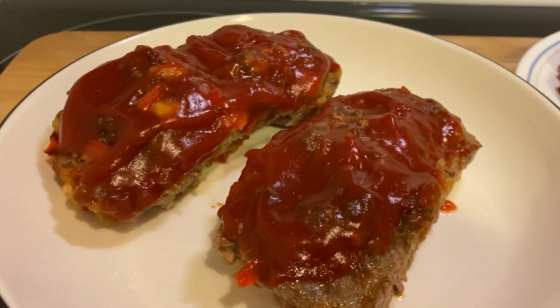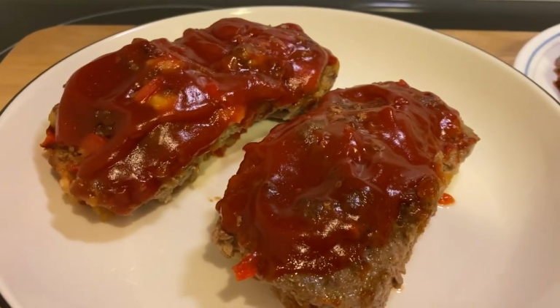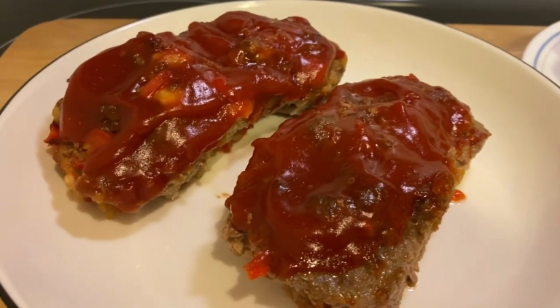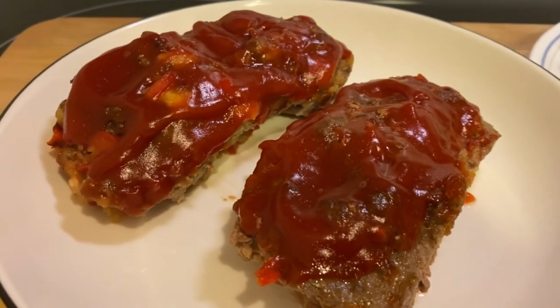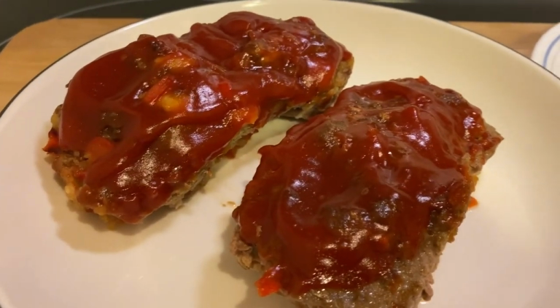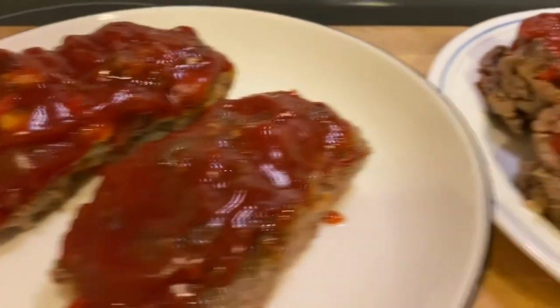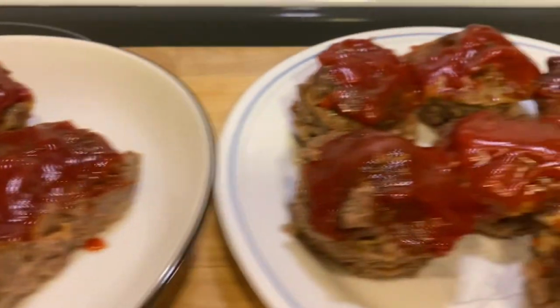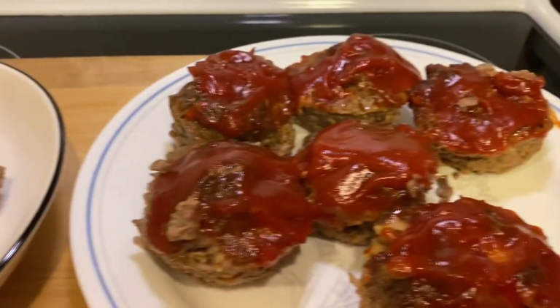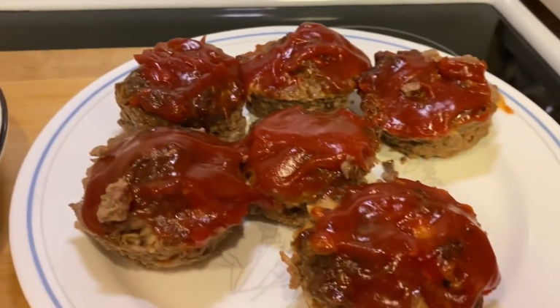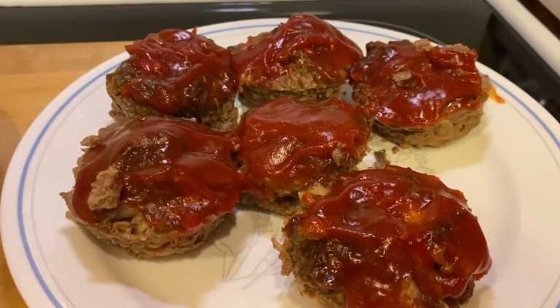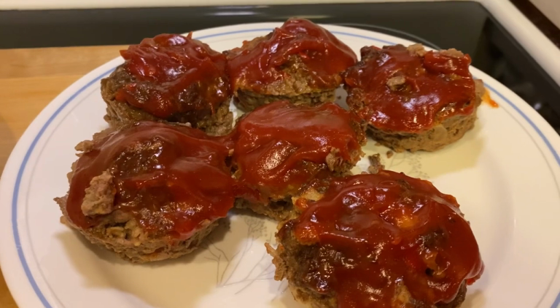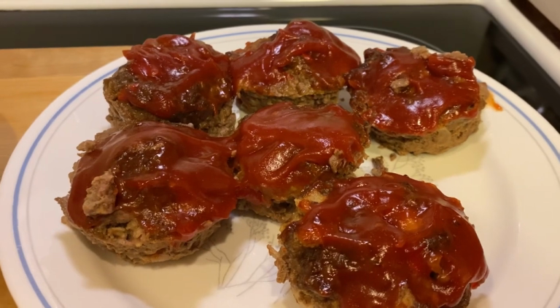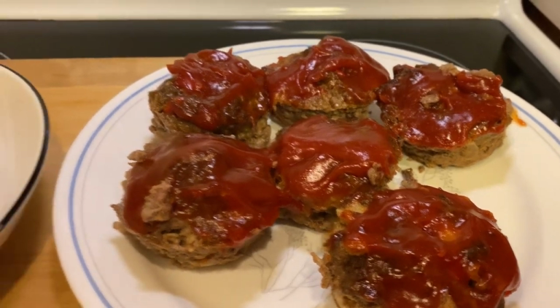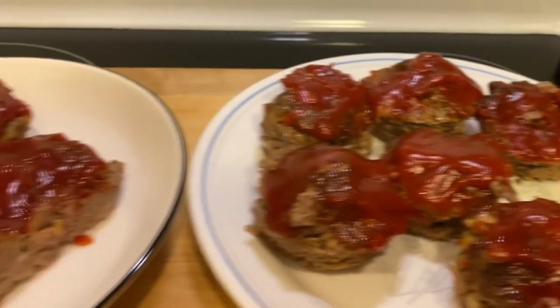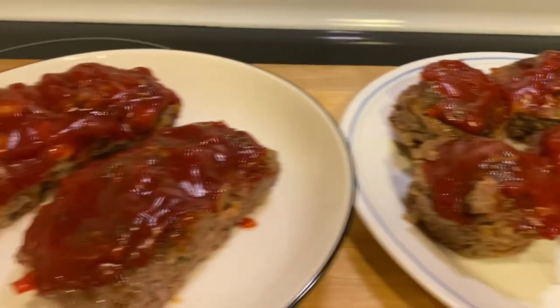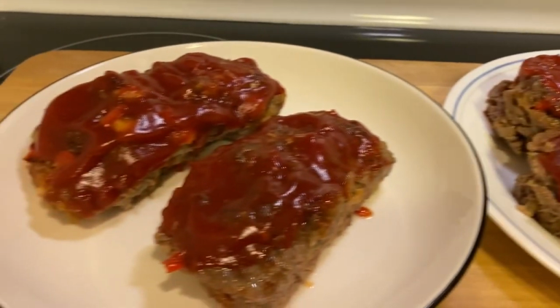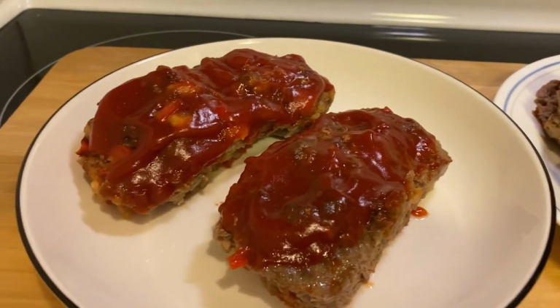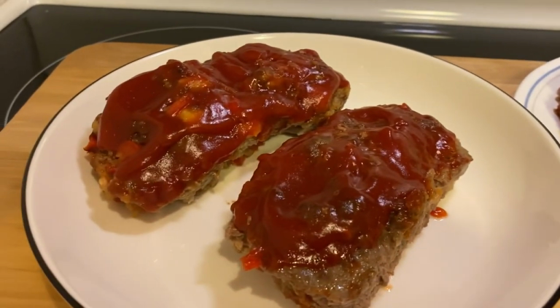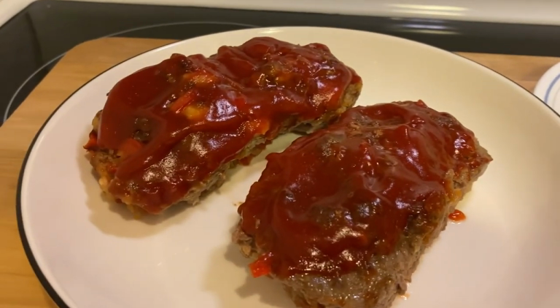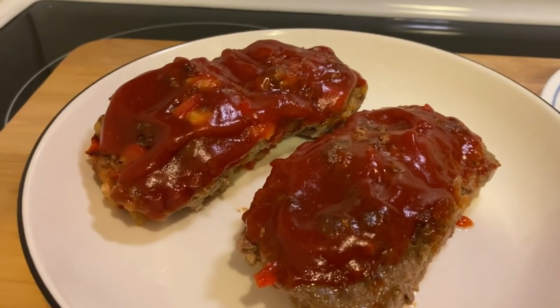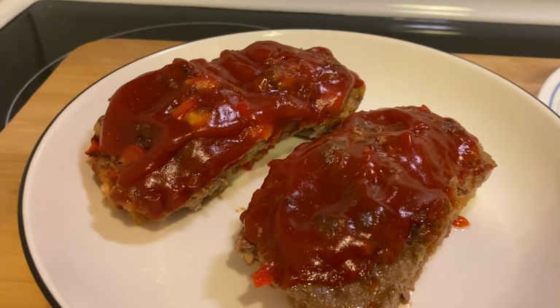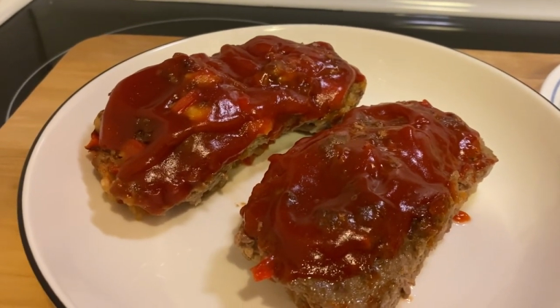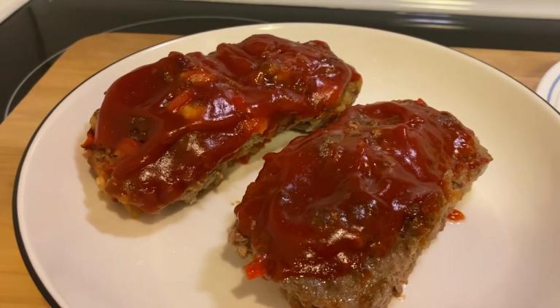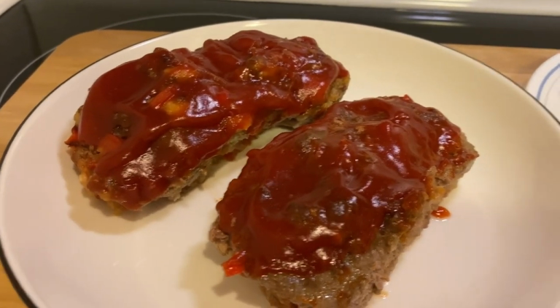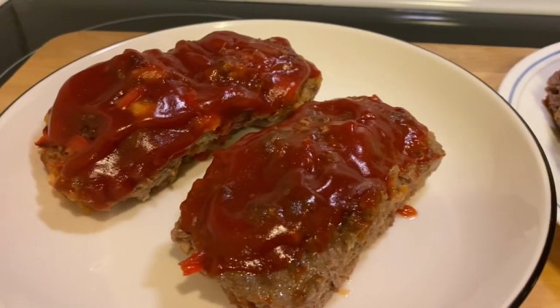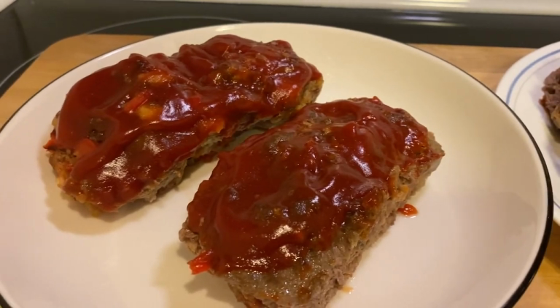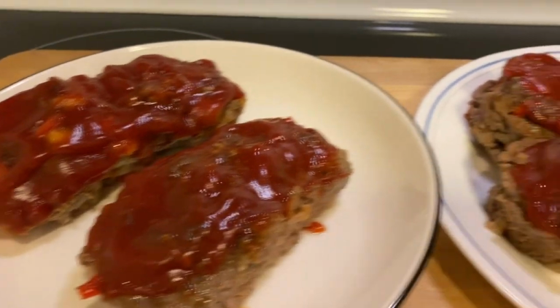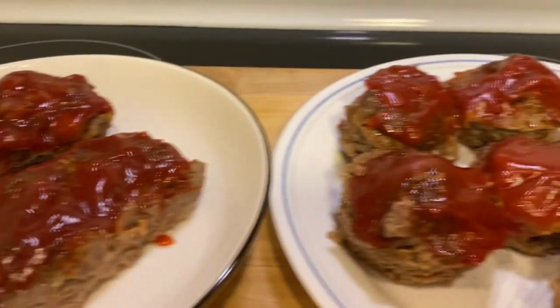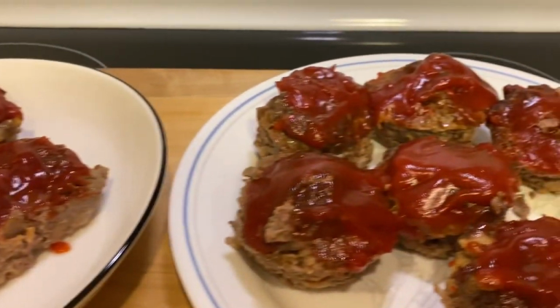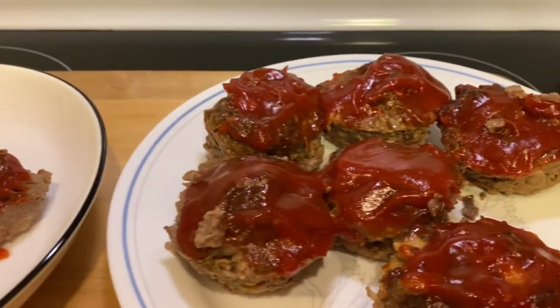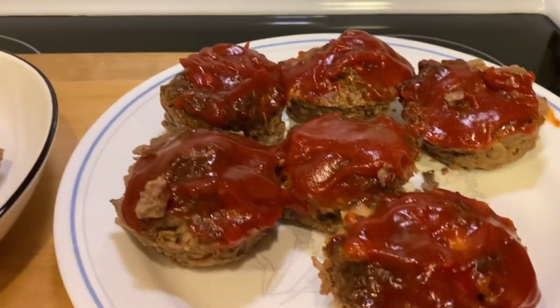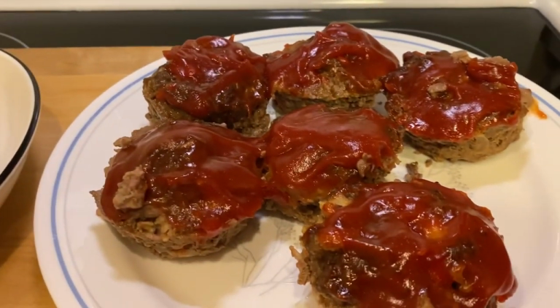So I got all this out of two pounds of ground beef, supposedly extra lean — oh well, I'm sure it's better than the other kind. I hope, but they're tasty!